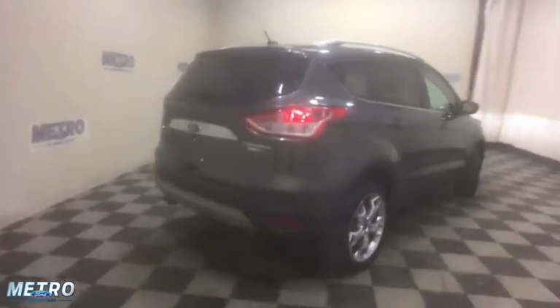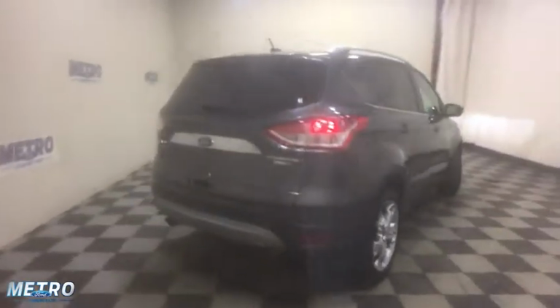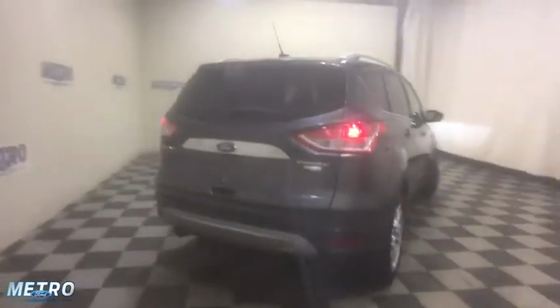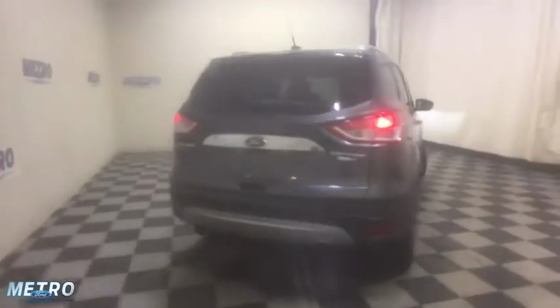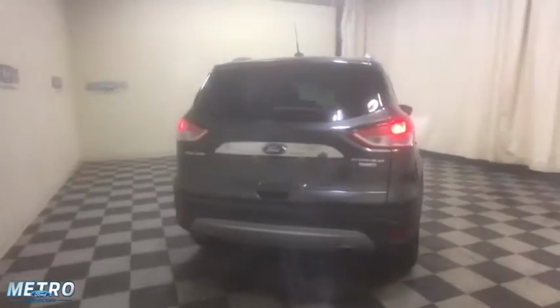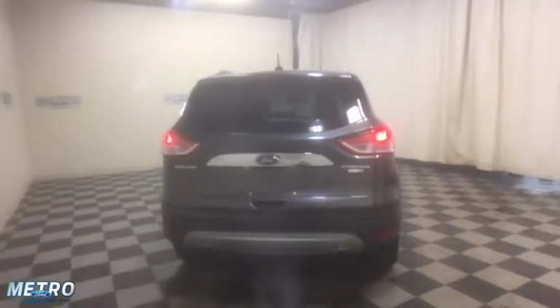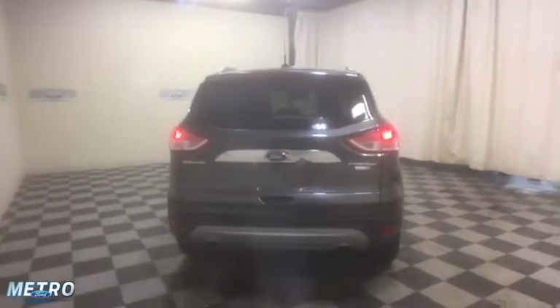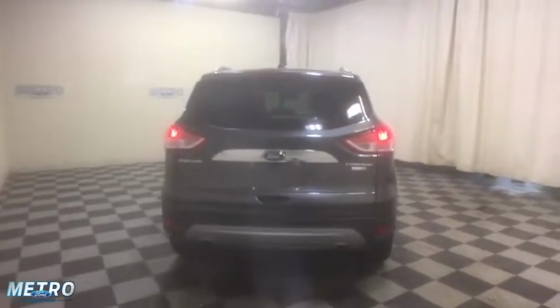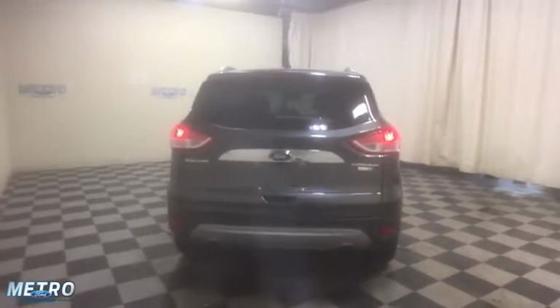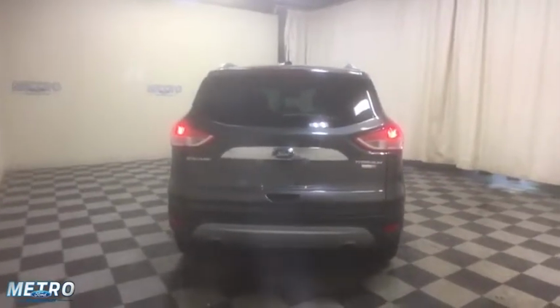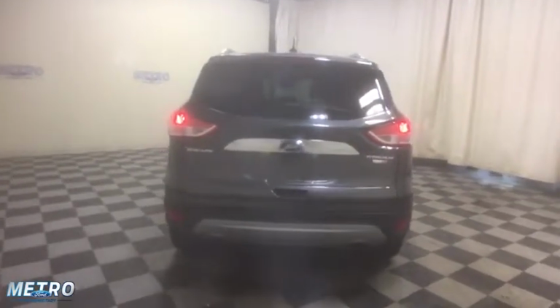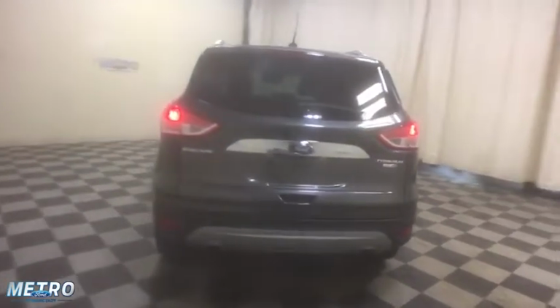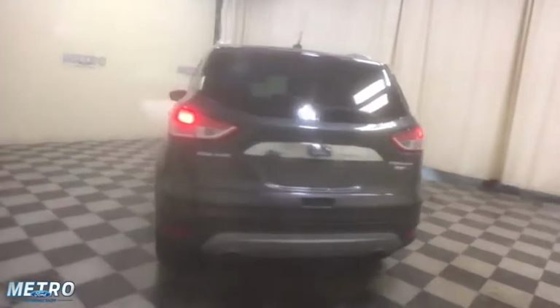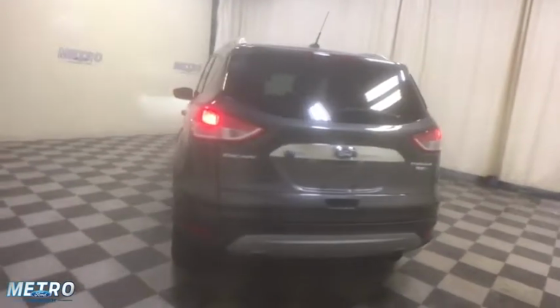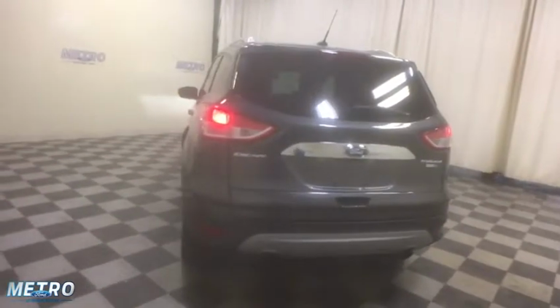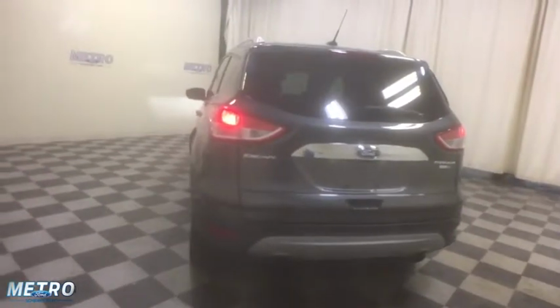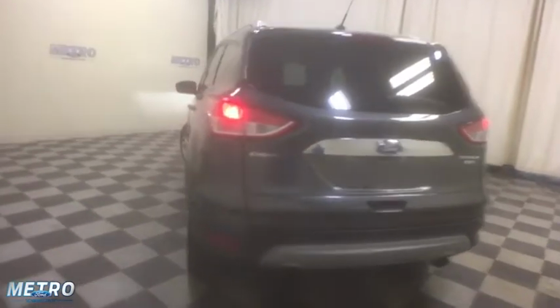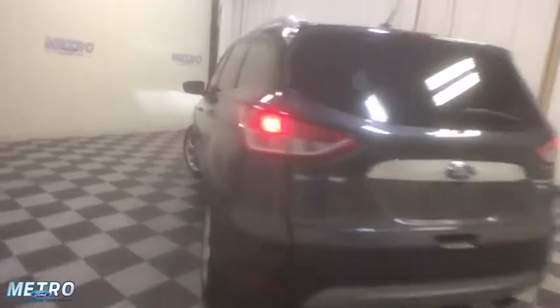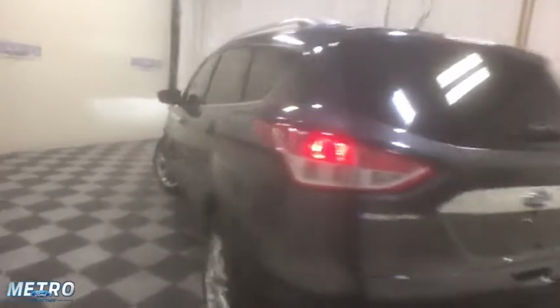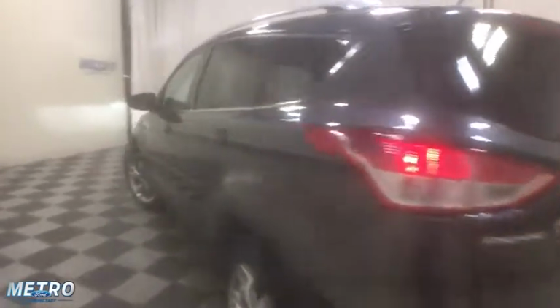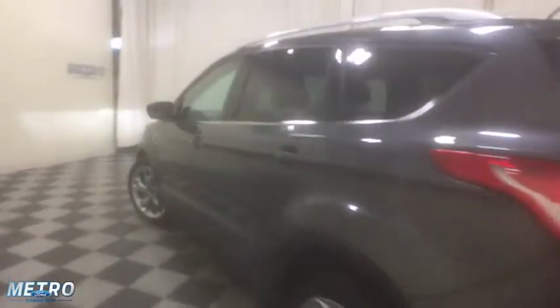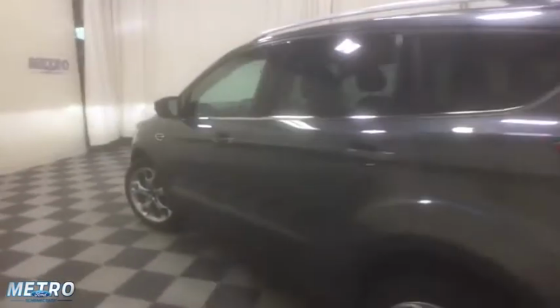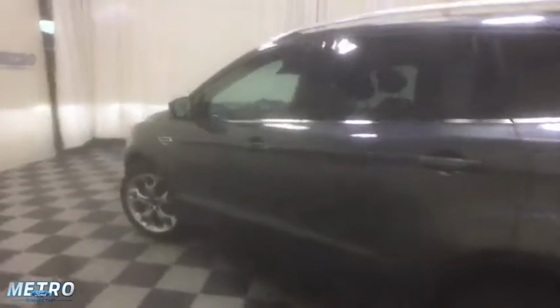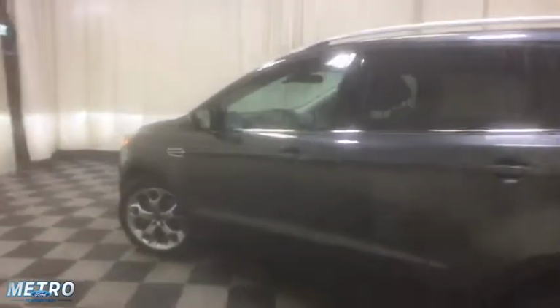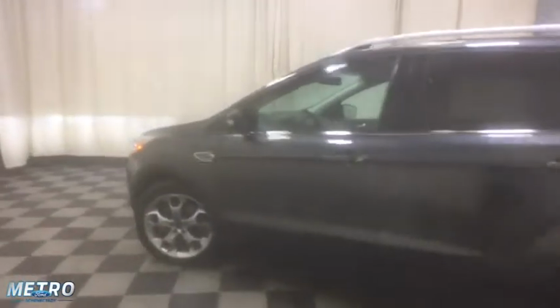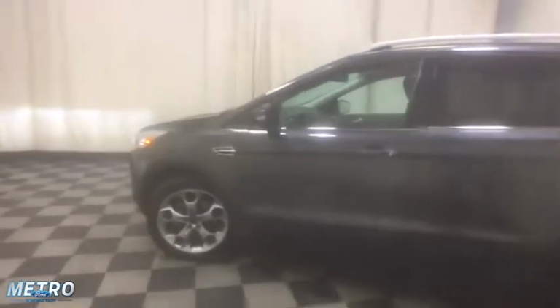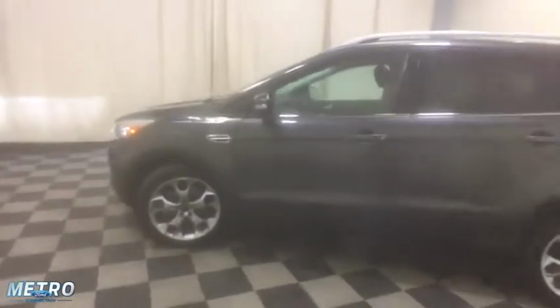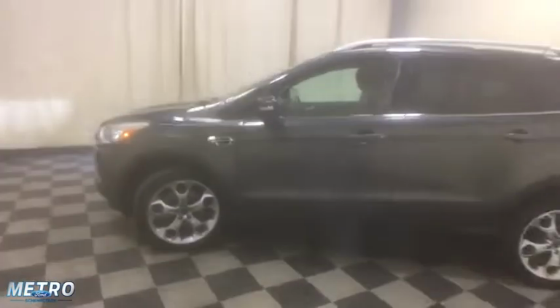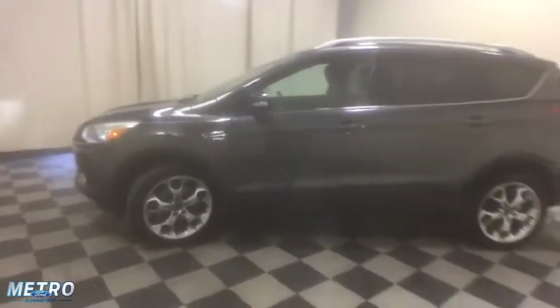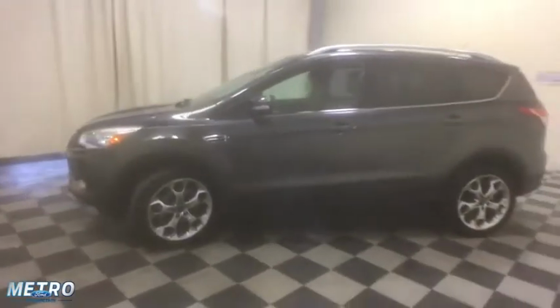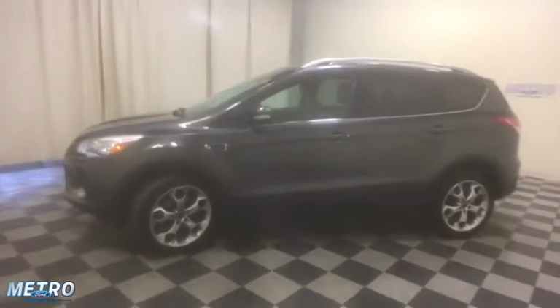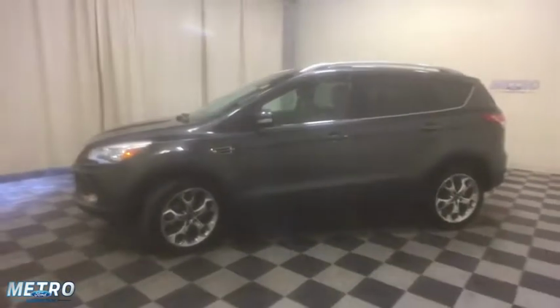Power liftgate, traction control, power passenger seat, dual airbags, alloy wheels, power steering, four-wheel disc brakes, universal garage door opener, rear window defroster, electronic stability control.